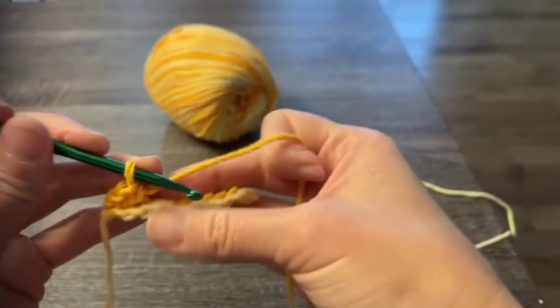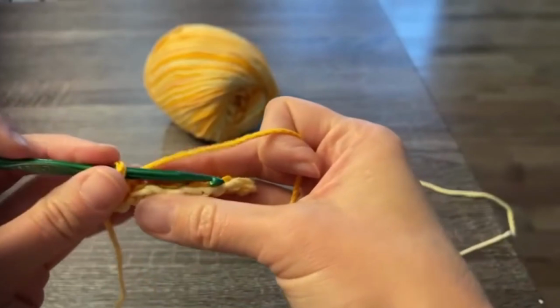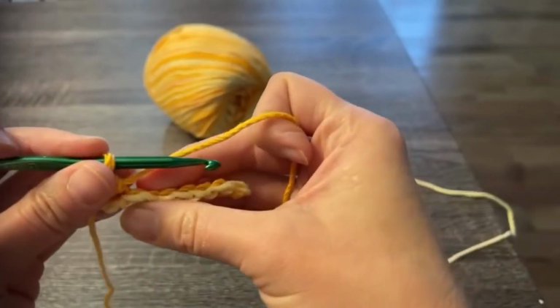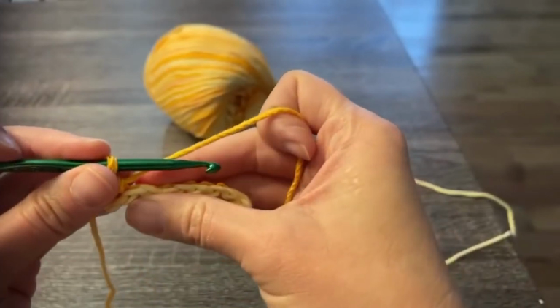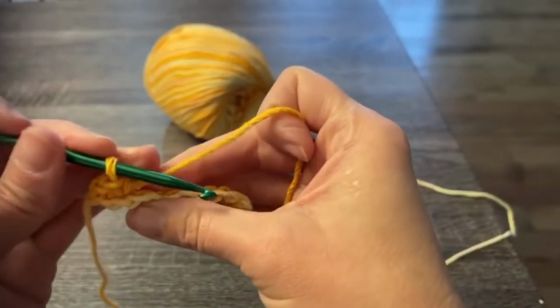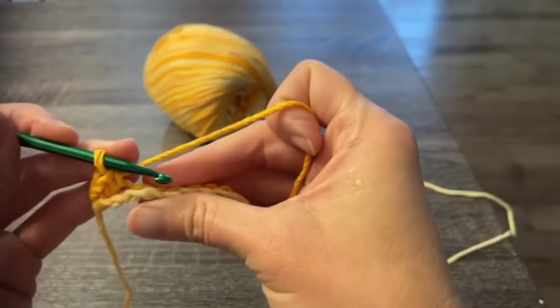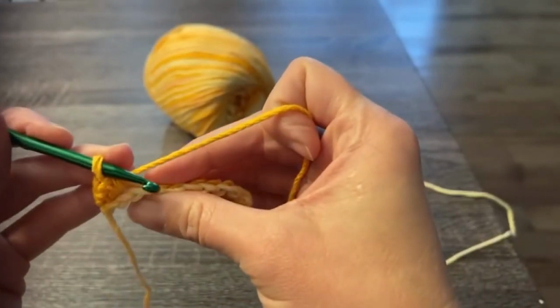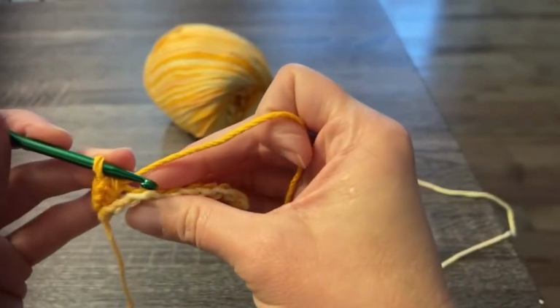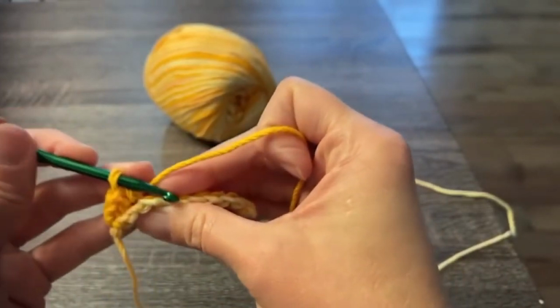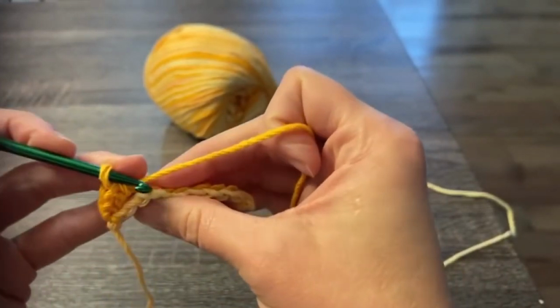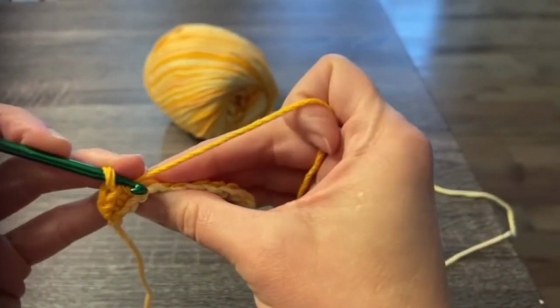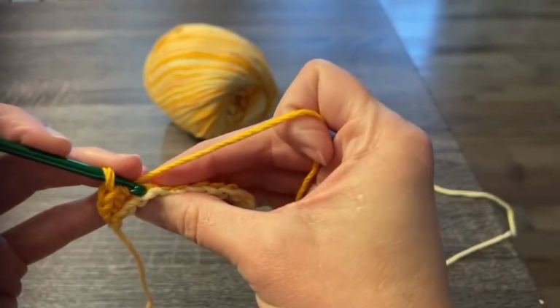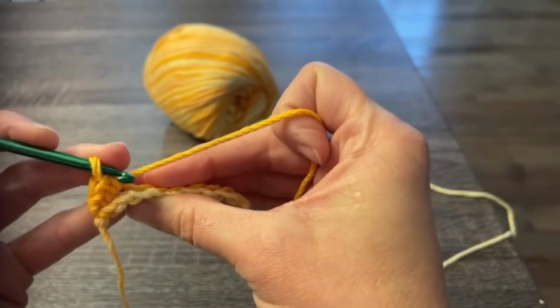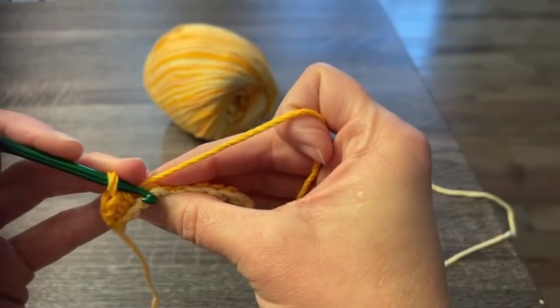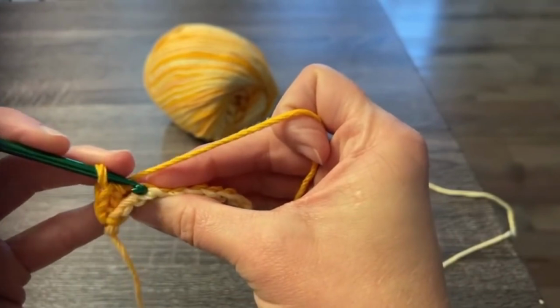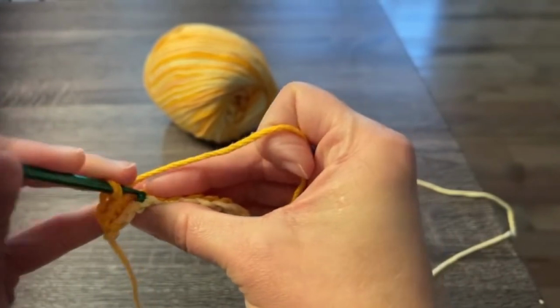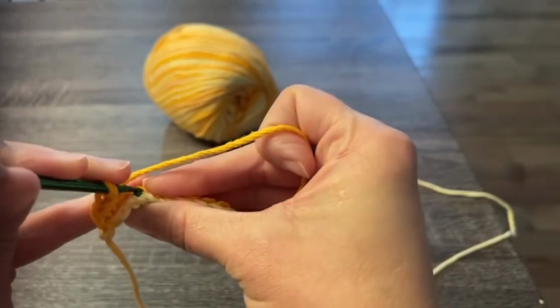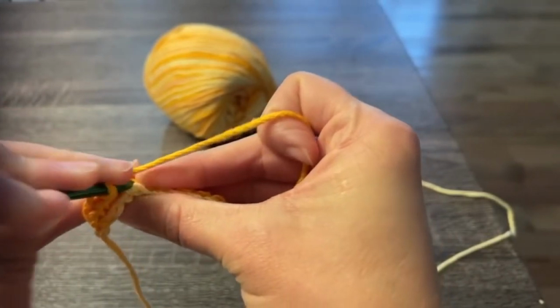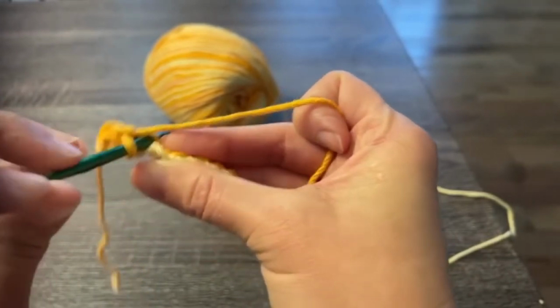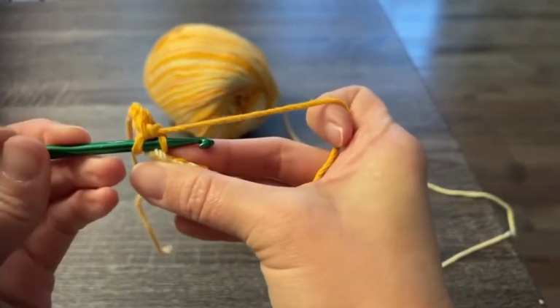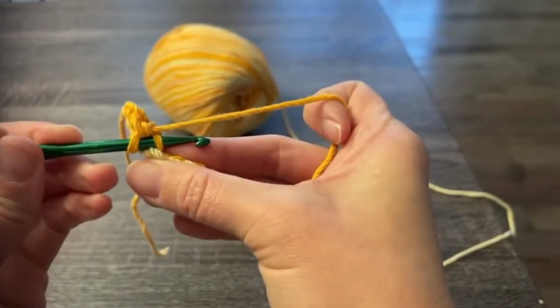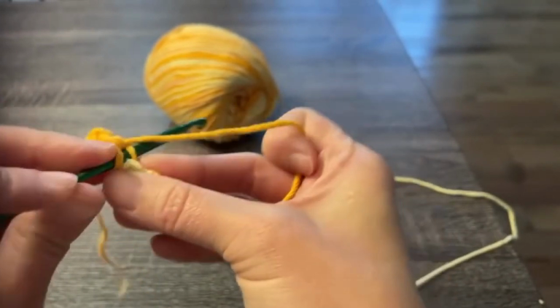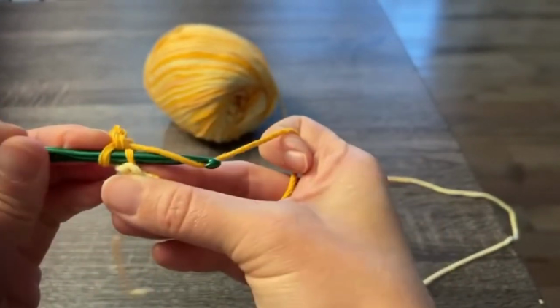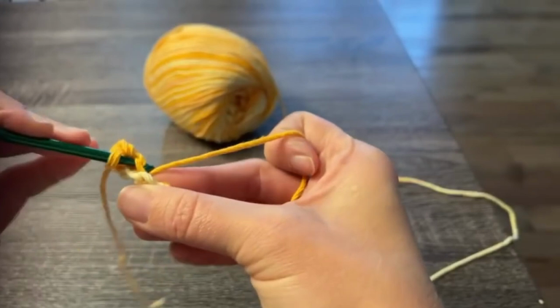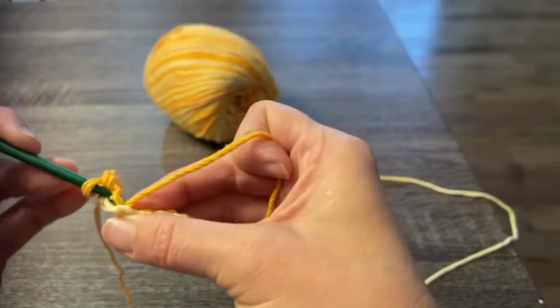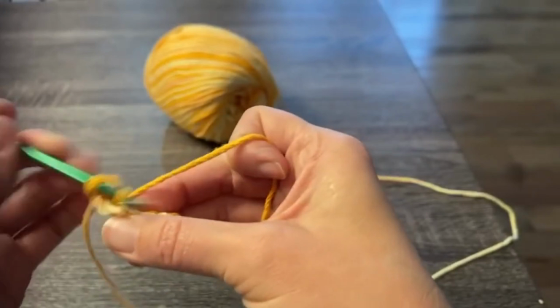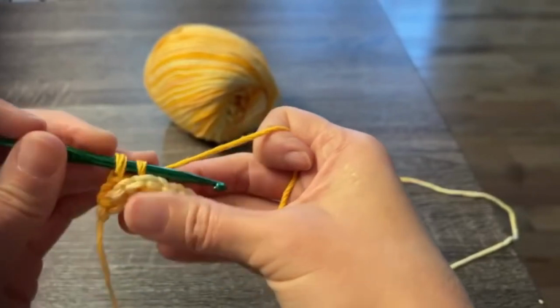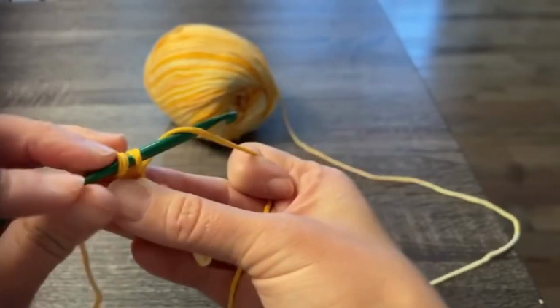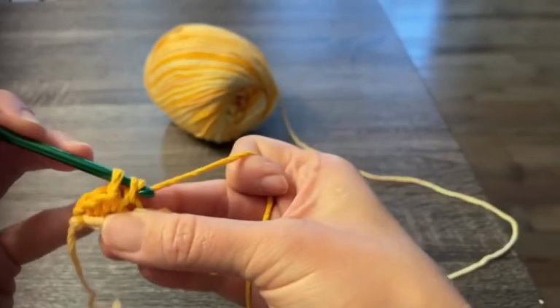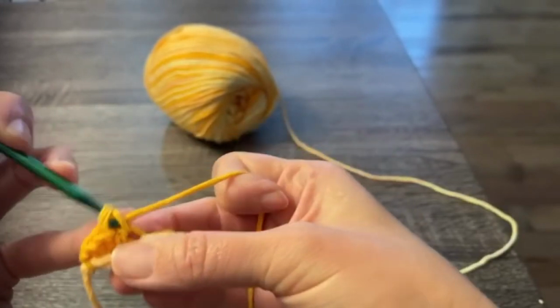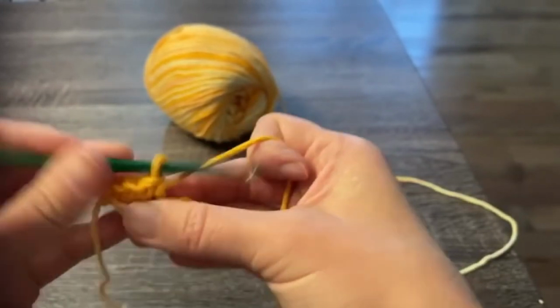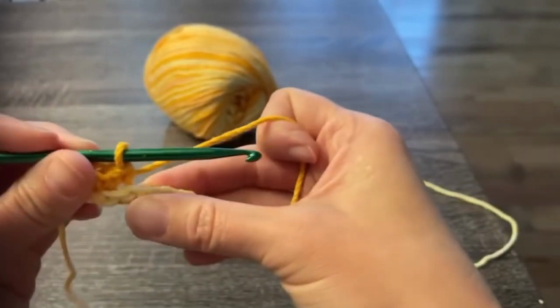You should have a total of 29 stitches if you're making my washcloth. Keep looking at the V stitches and working in the back loop only. Let's get through row two together.